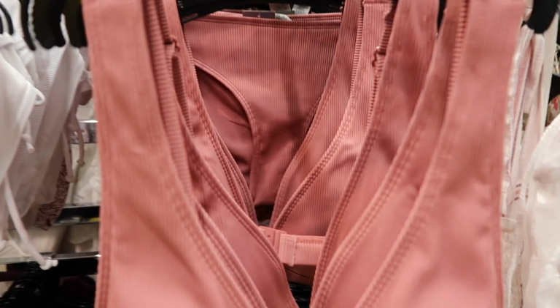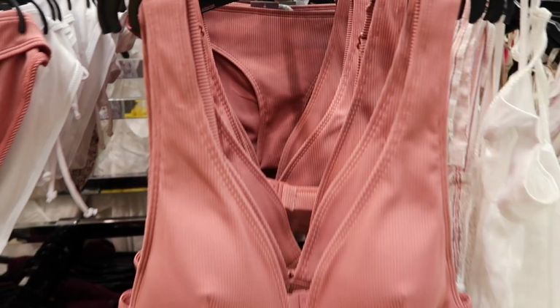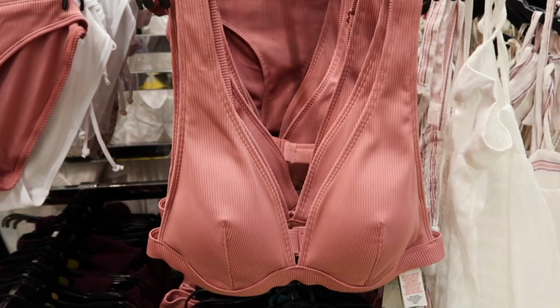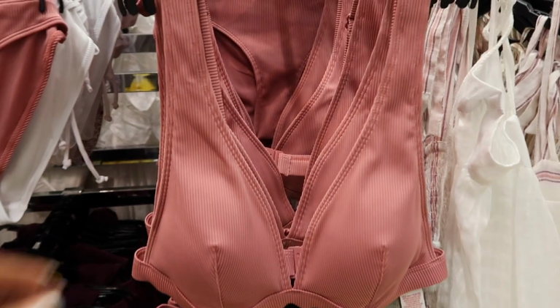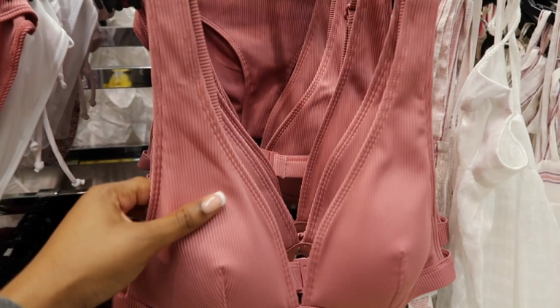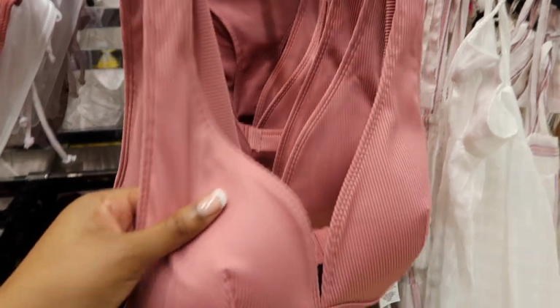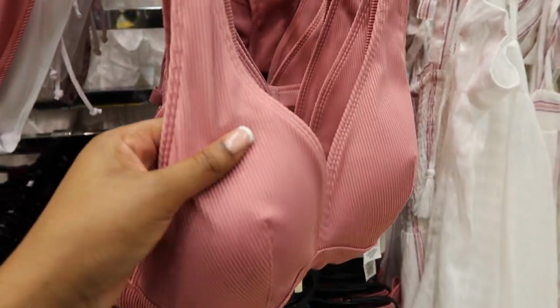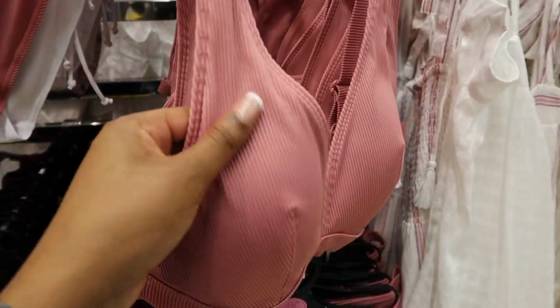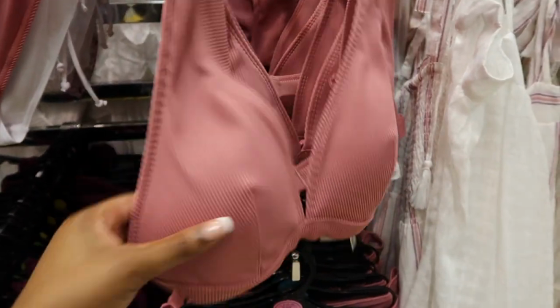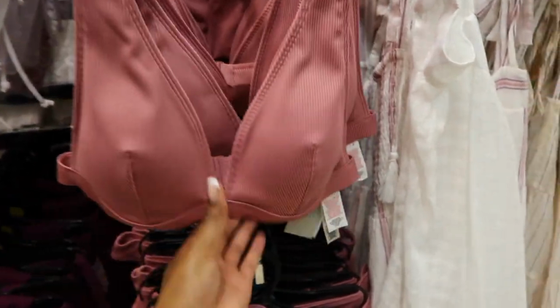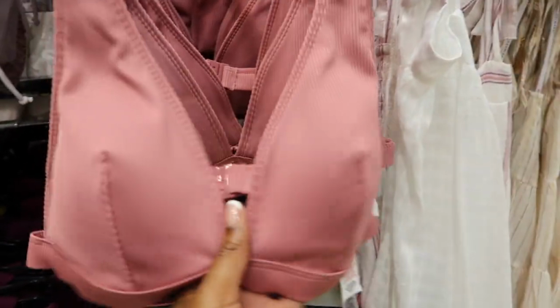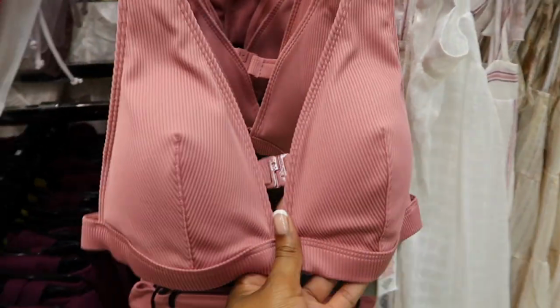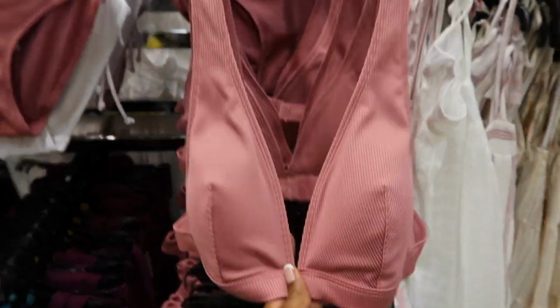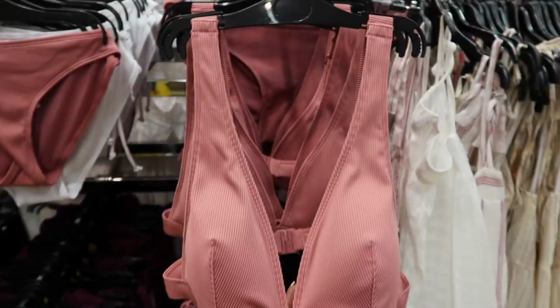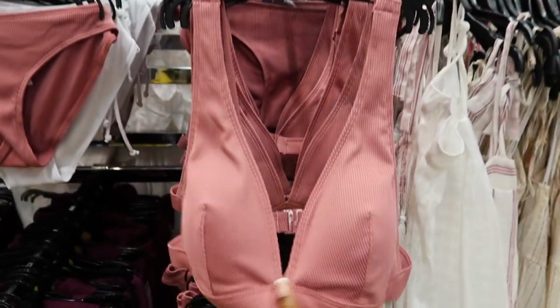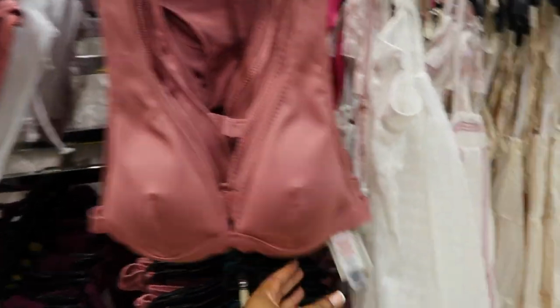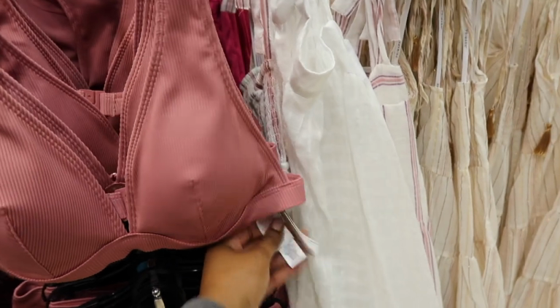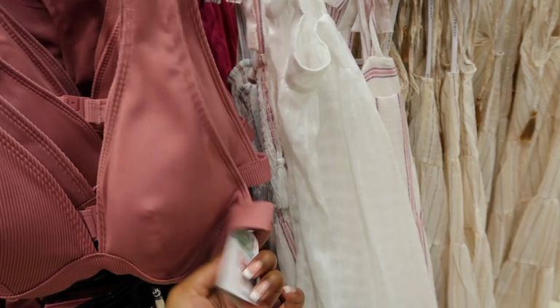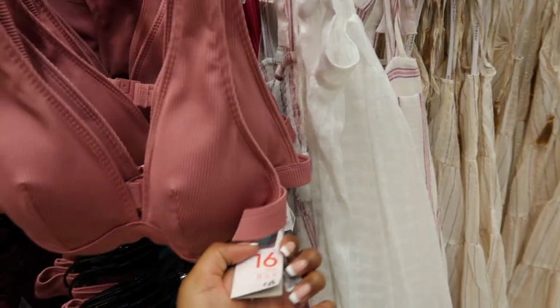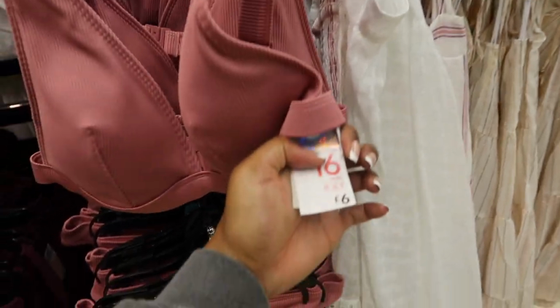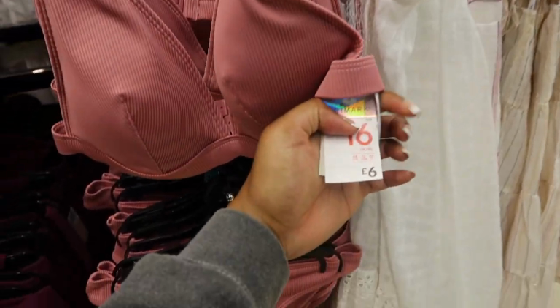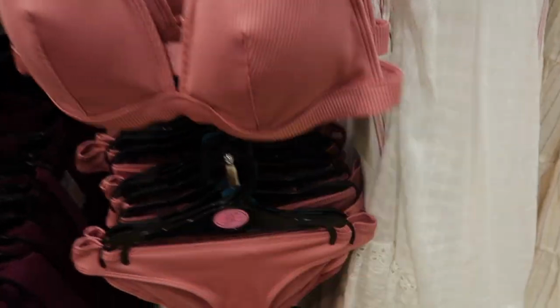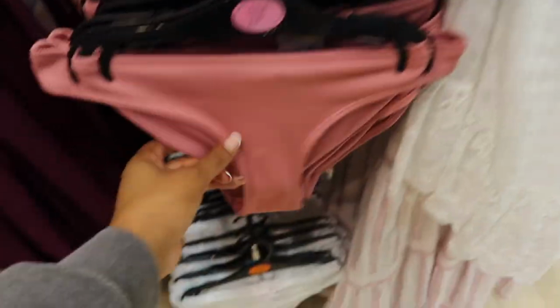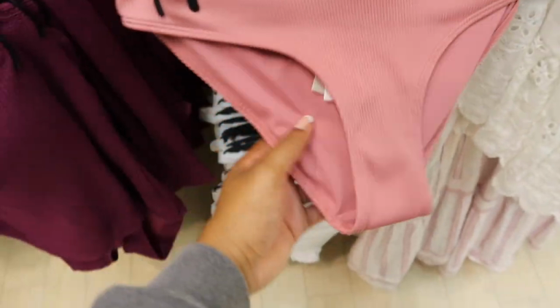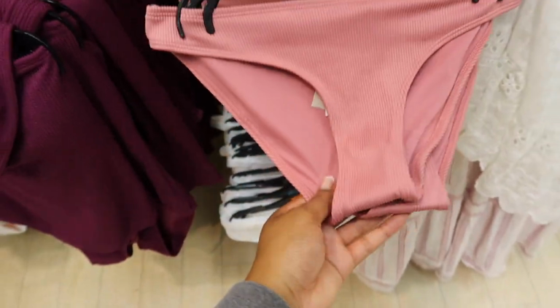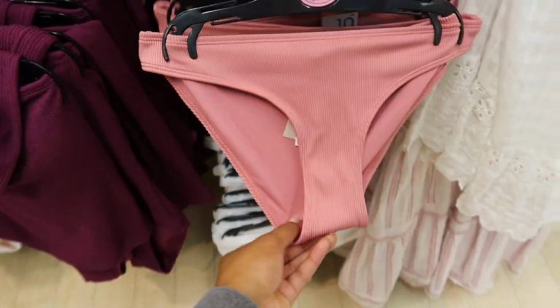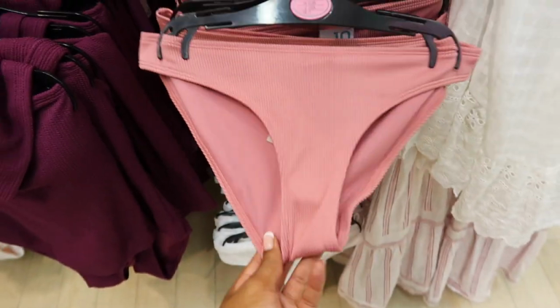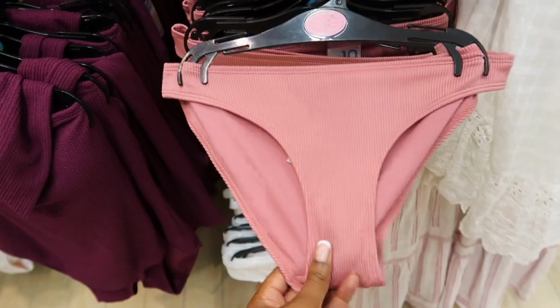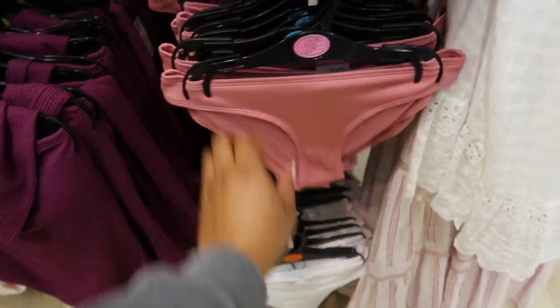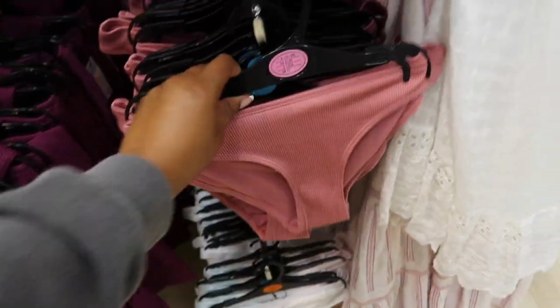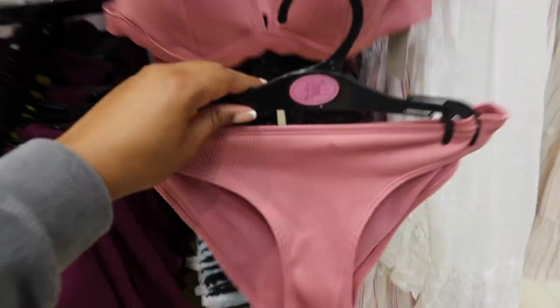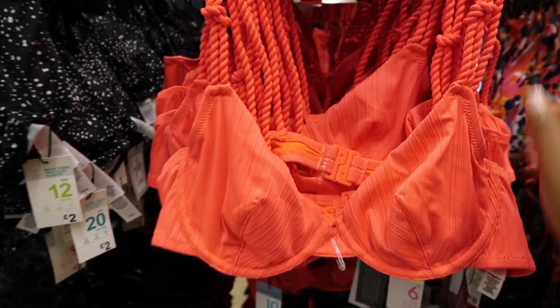The first bikini I'm going to show you is this really cute pink bubblegum kind of ribbed bikini. It's like a plunge-line neck and it is £6. The bottoms are £4 and they're like a full brief as well, so I think that's really nice.